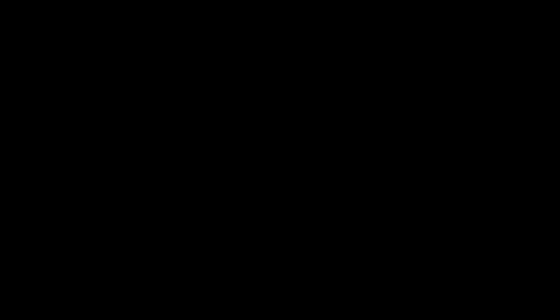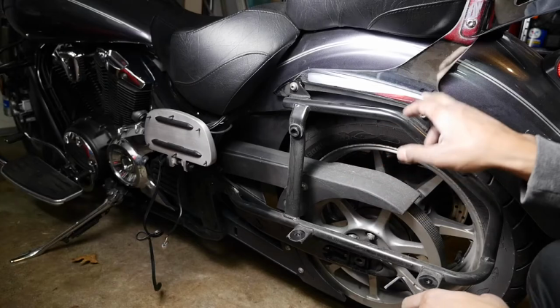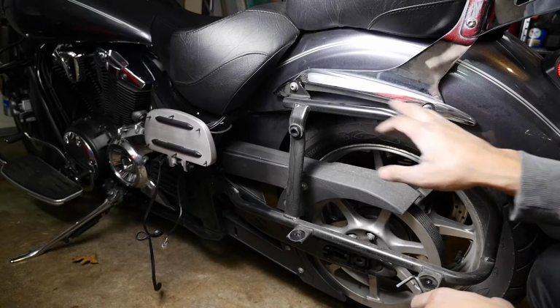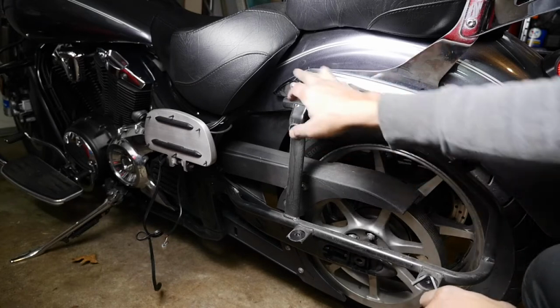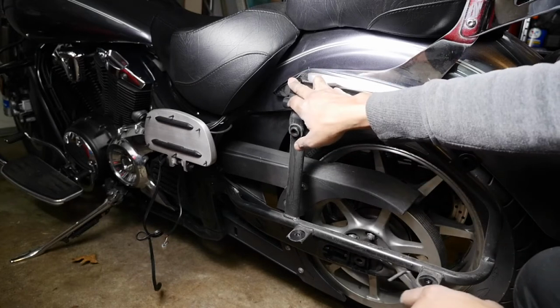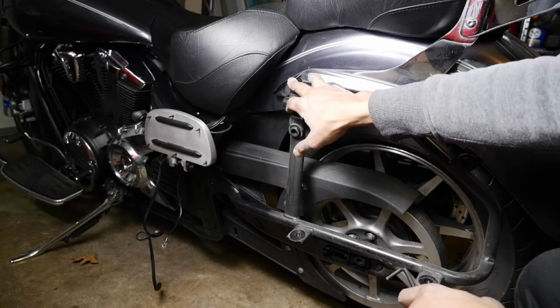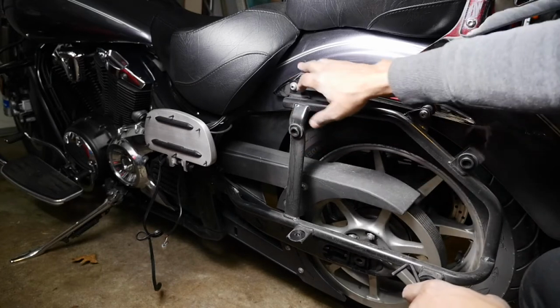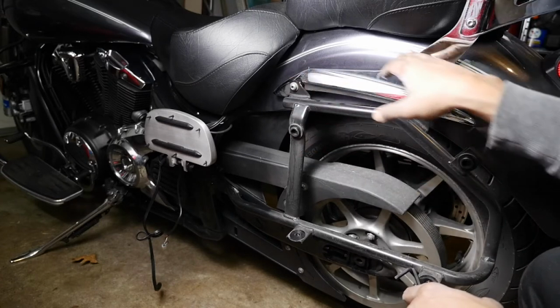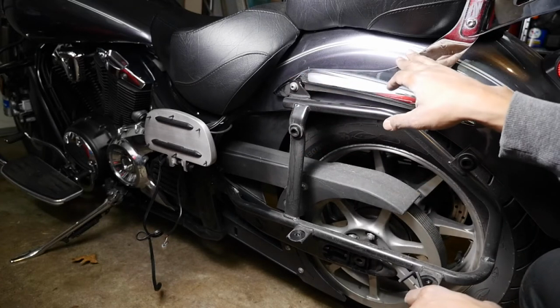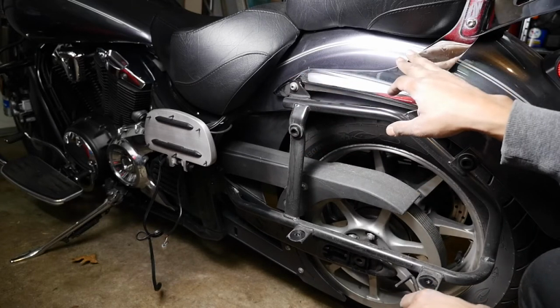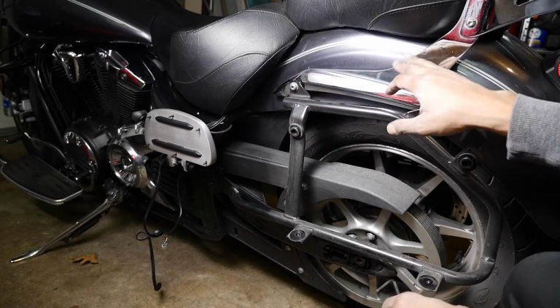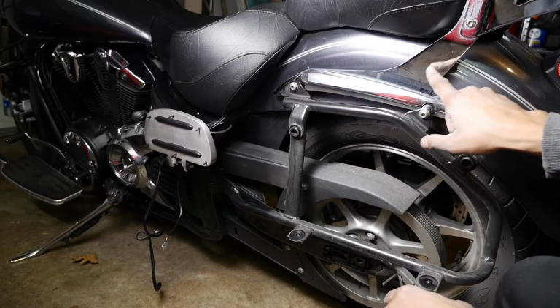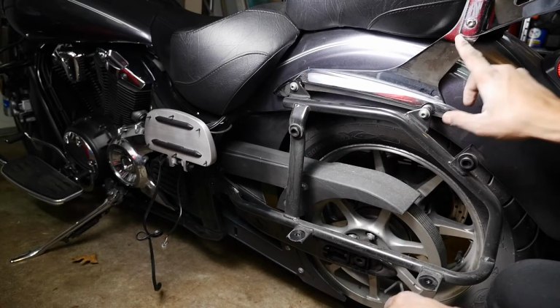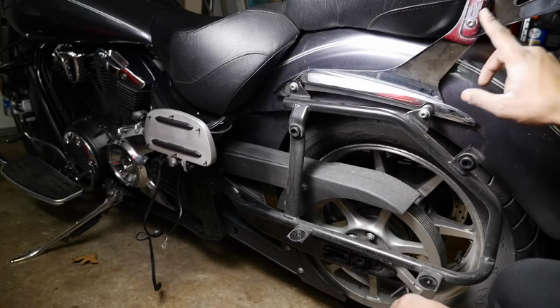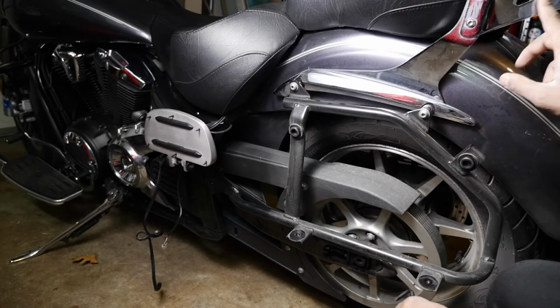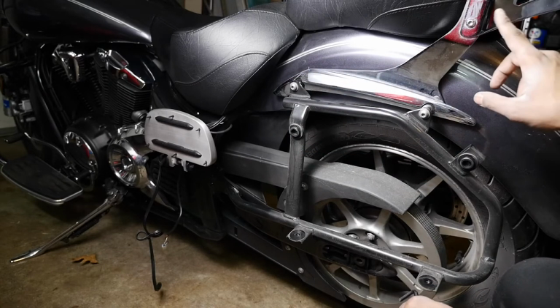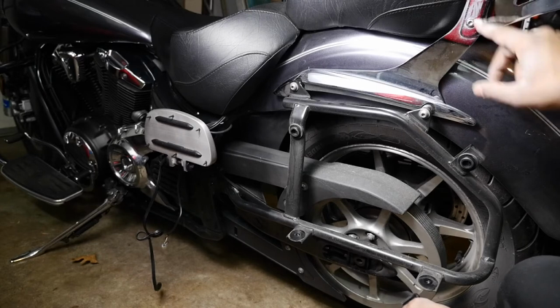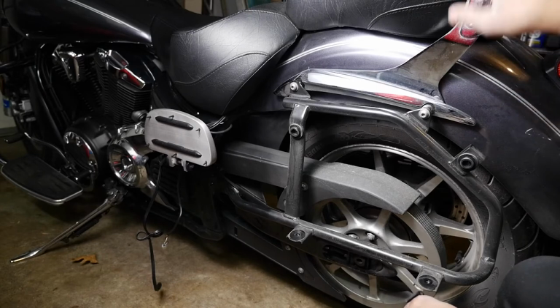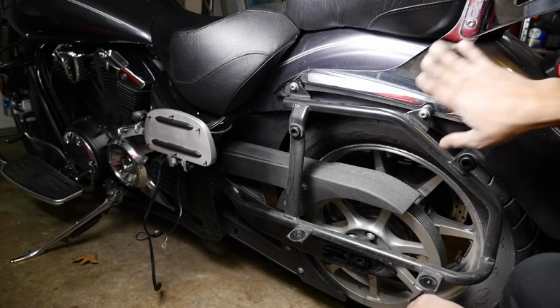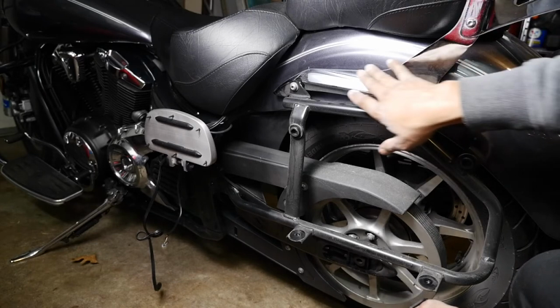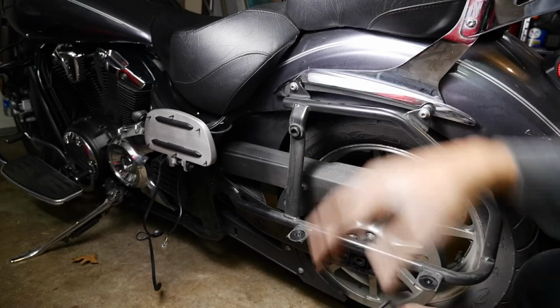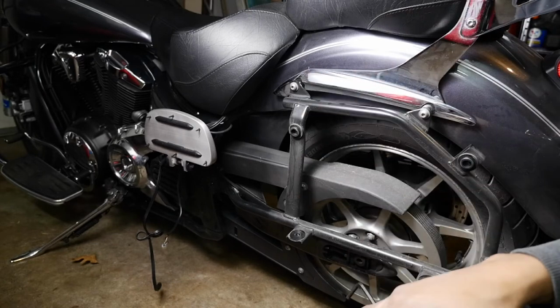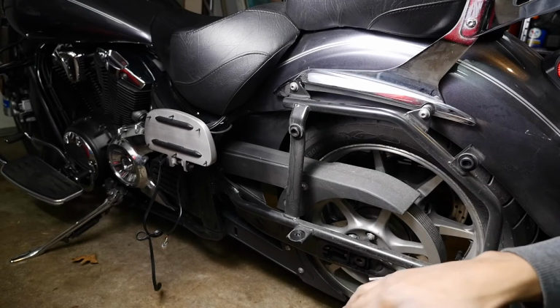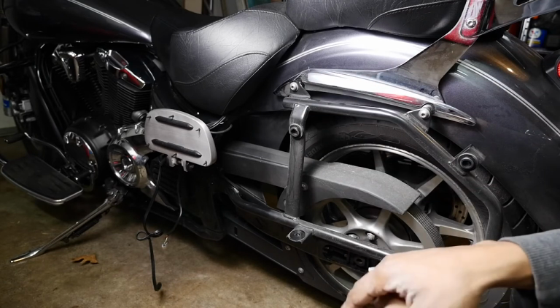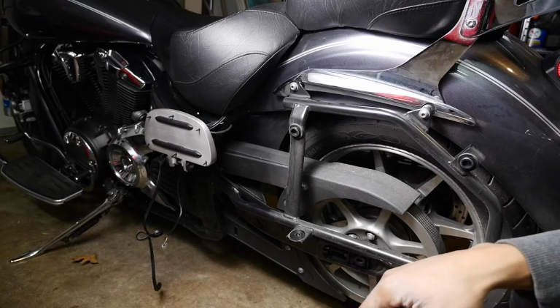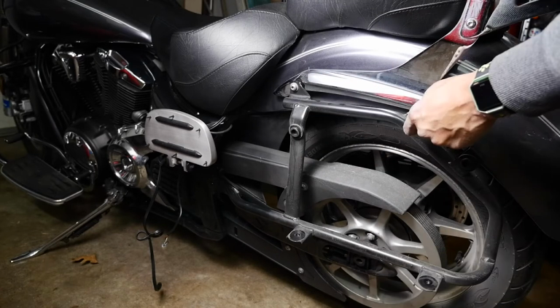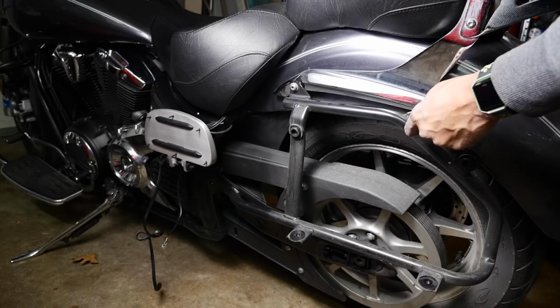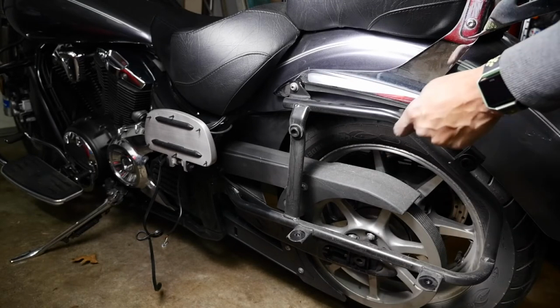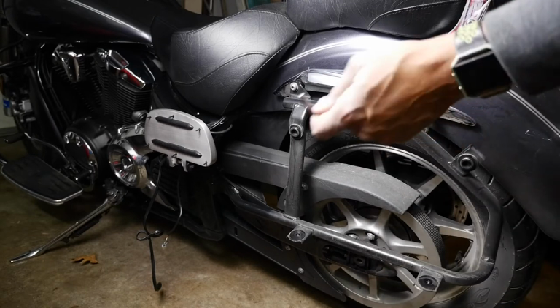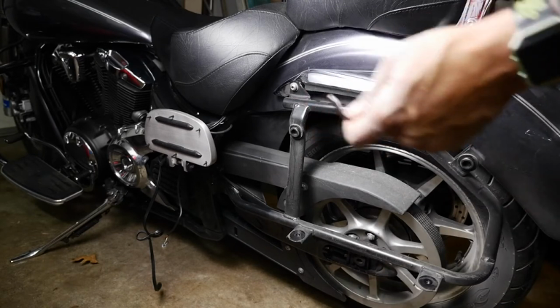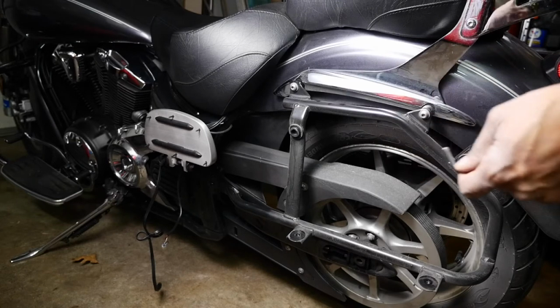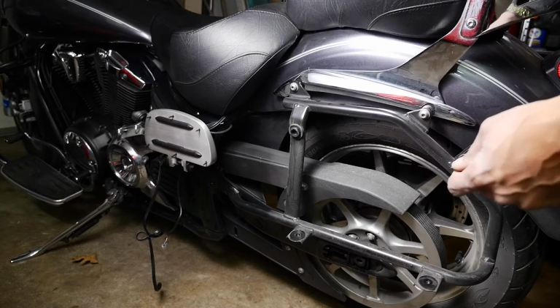We're gonna take this bolt out, take that bolt out, then we can take this out, and then we'll be able to take out this whole backrest part as a whole.